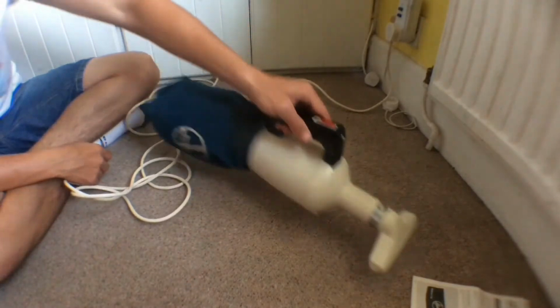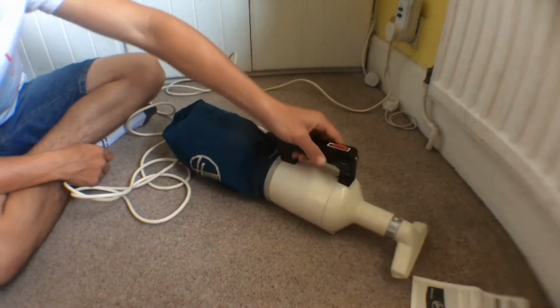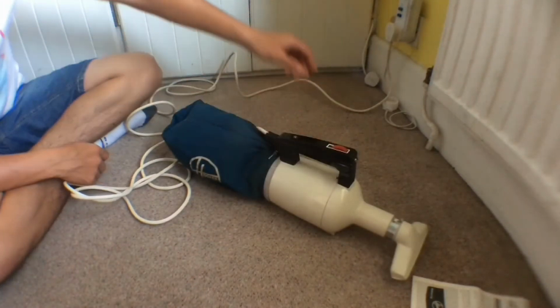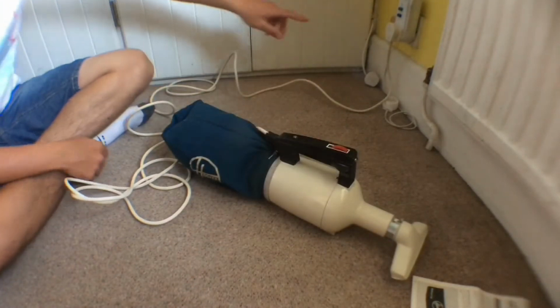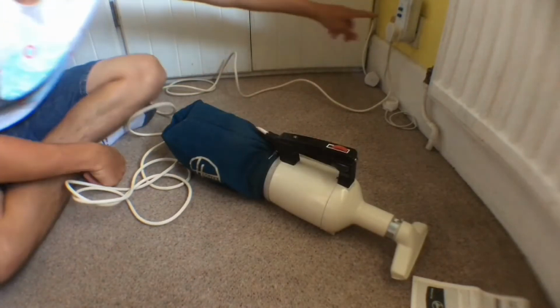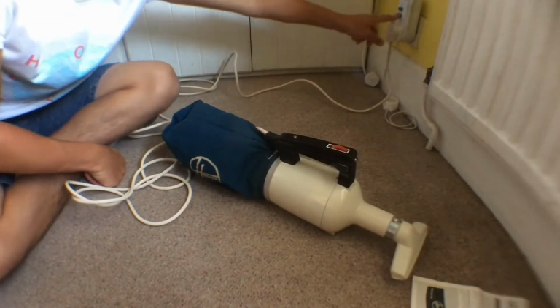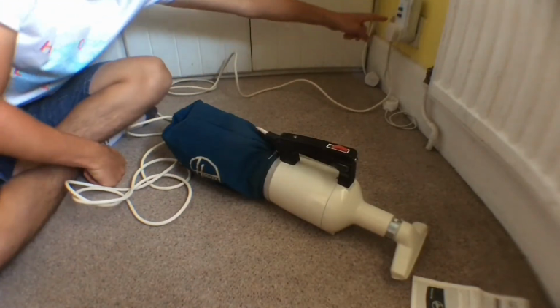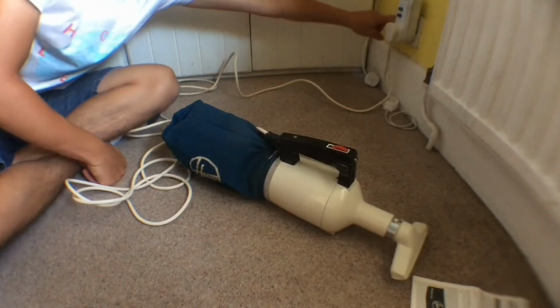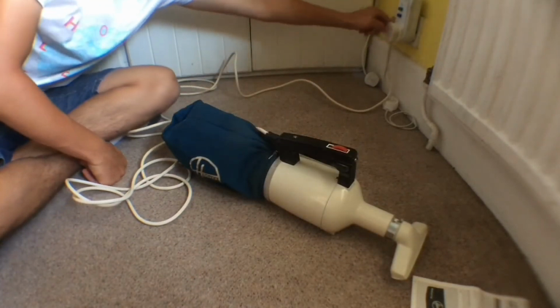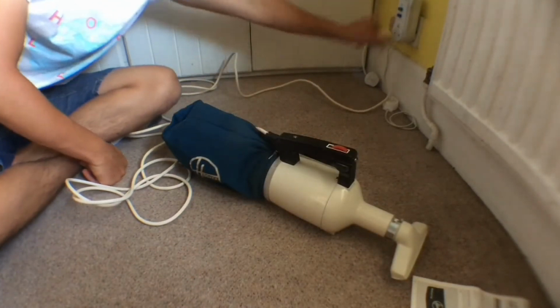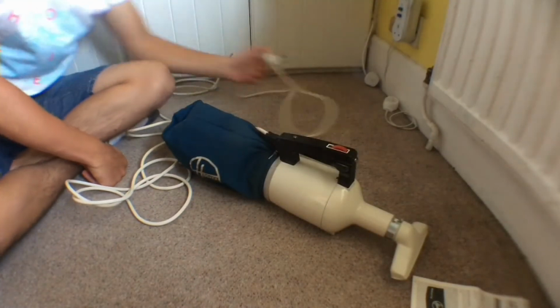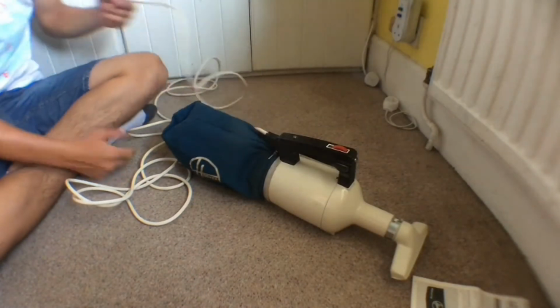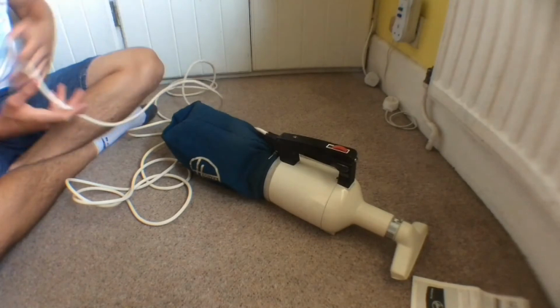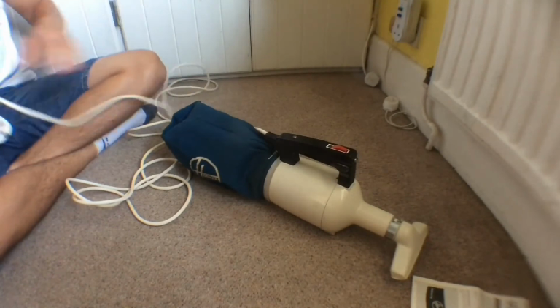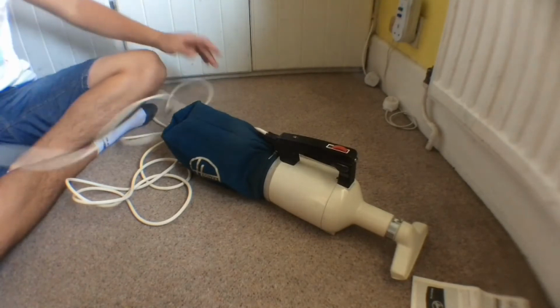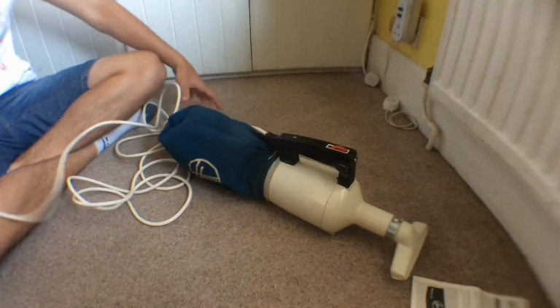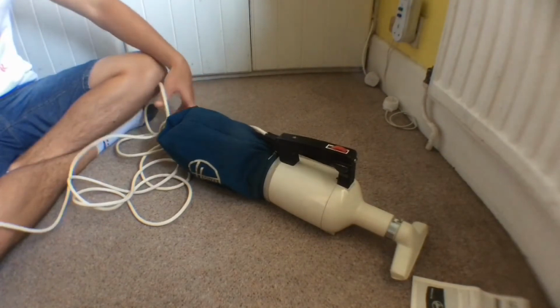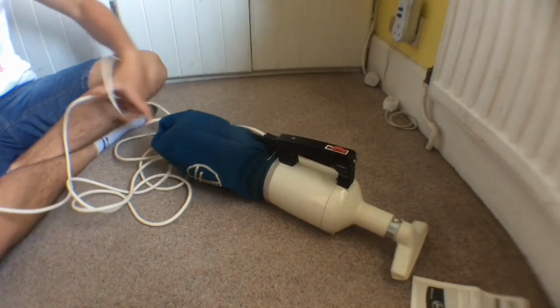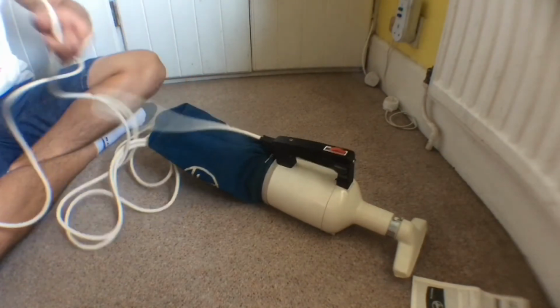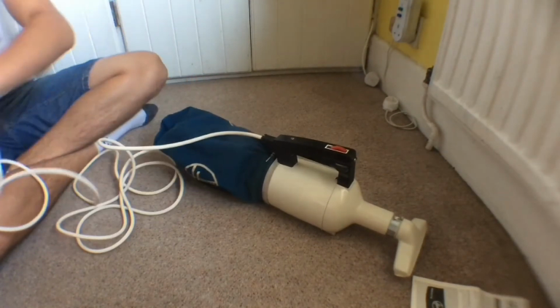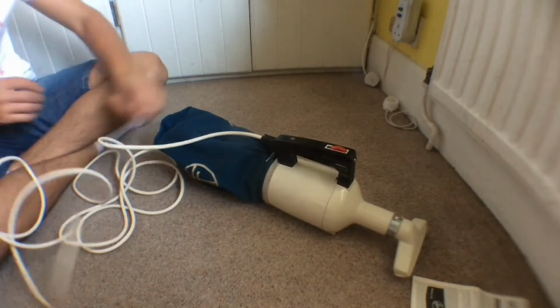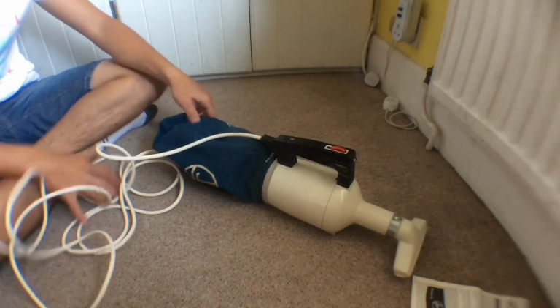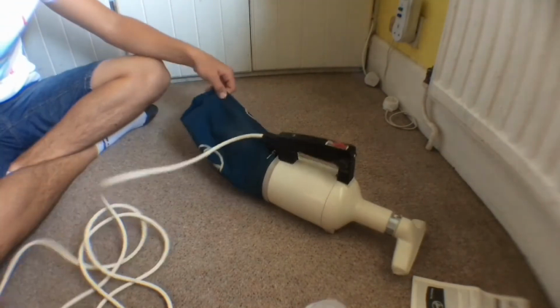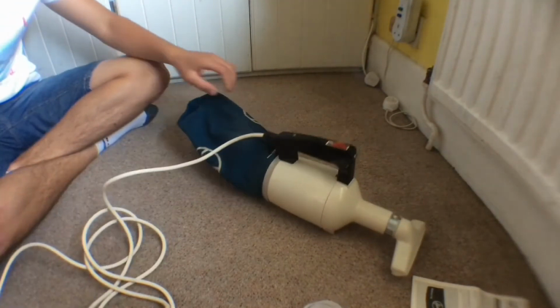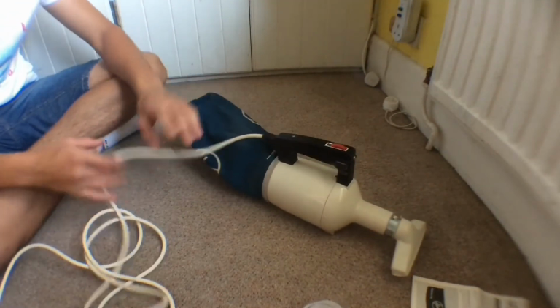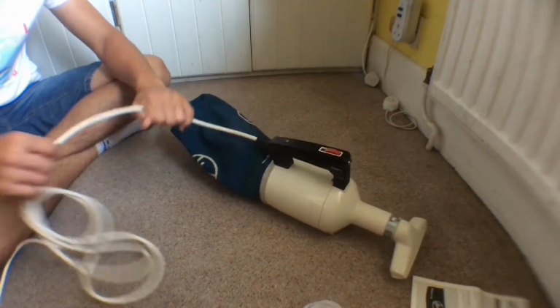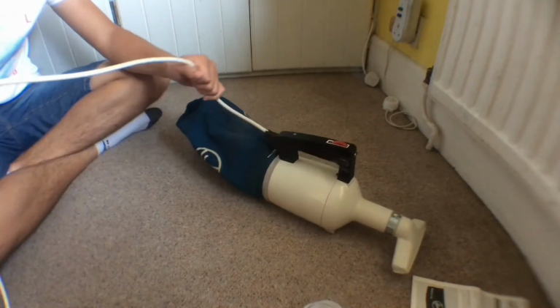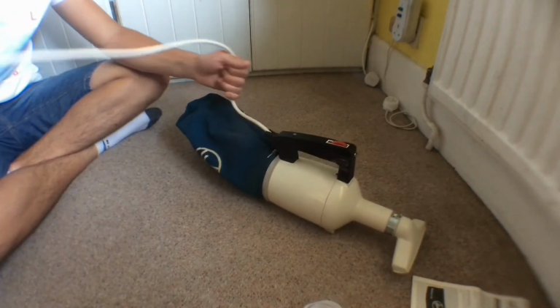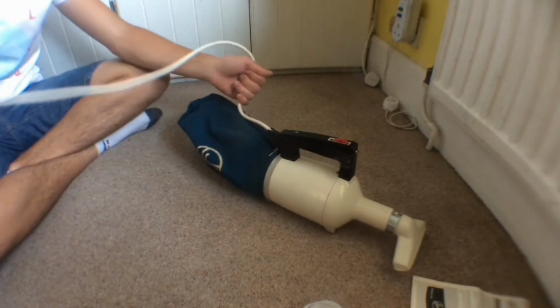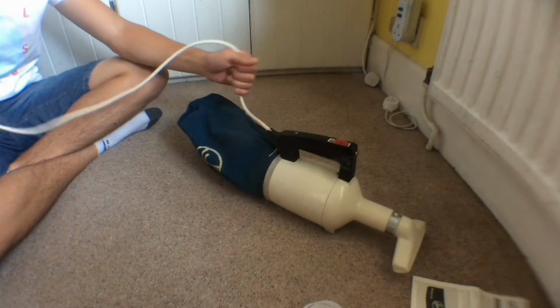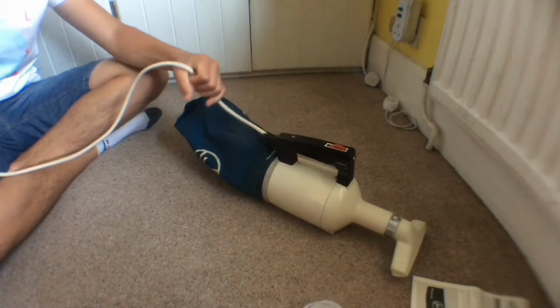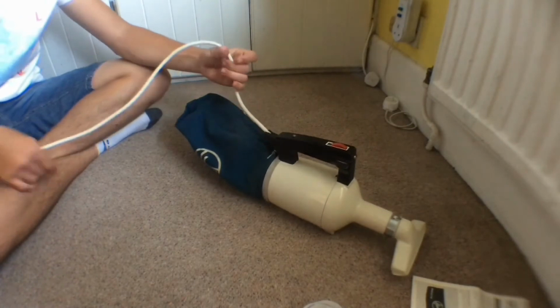There we go. I'm not going to use it much so I don't dirty up the bag, but you know it's an alright little vacuum for its time.